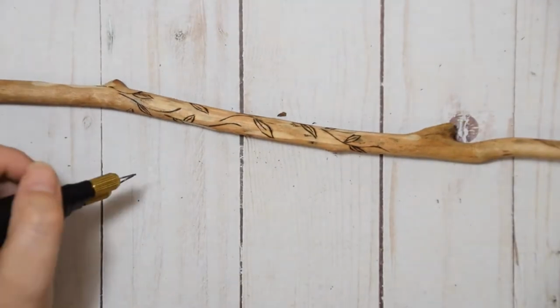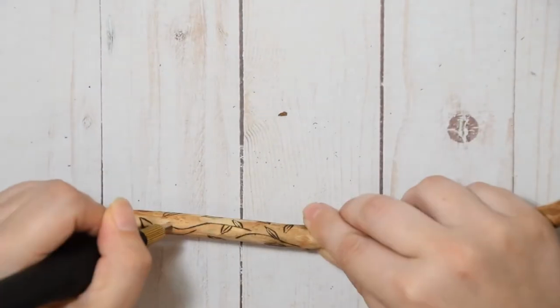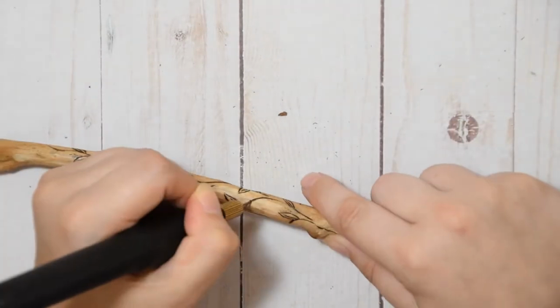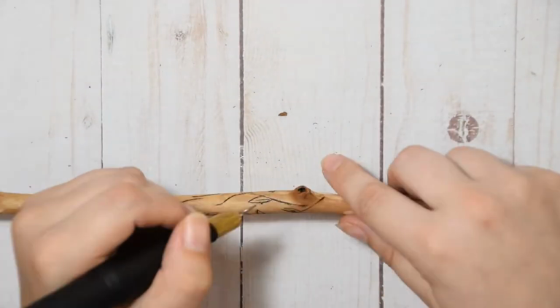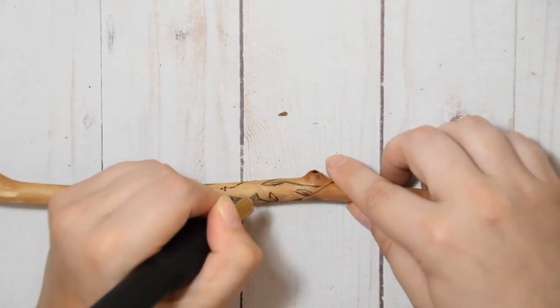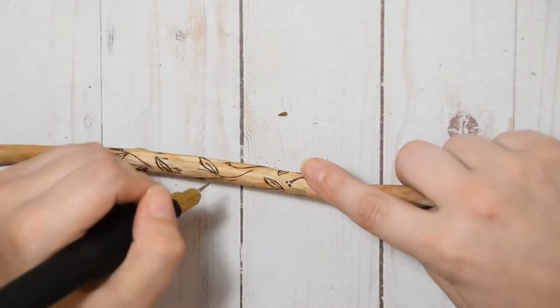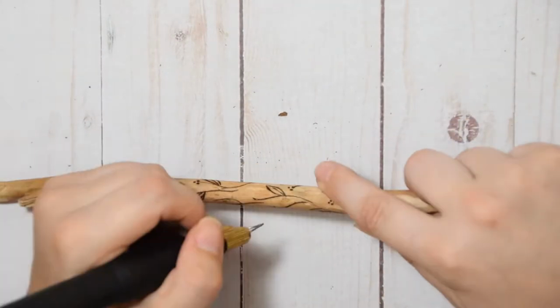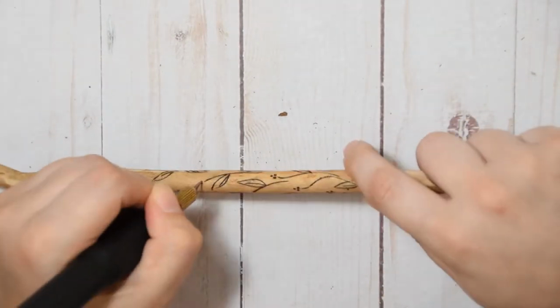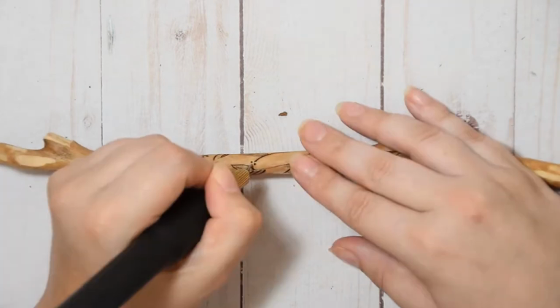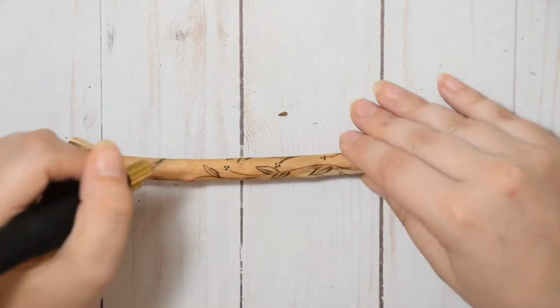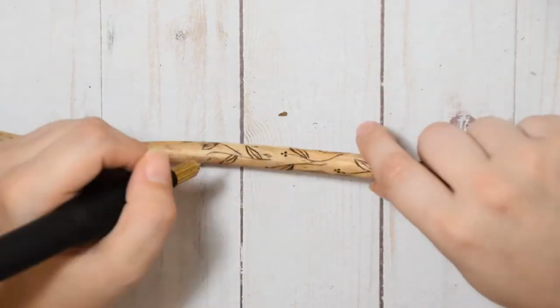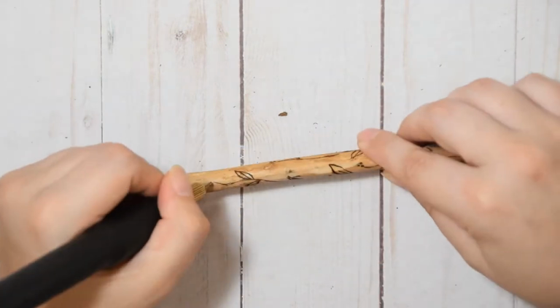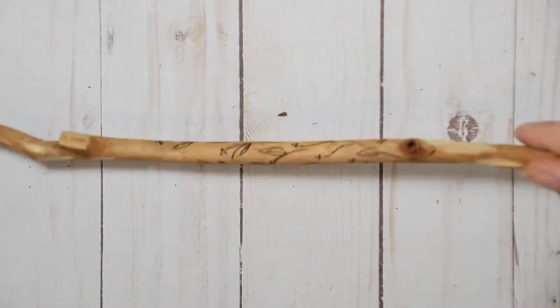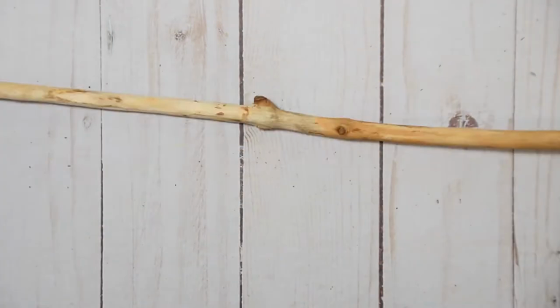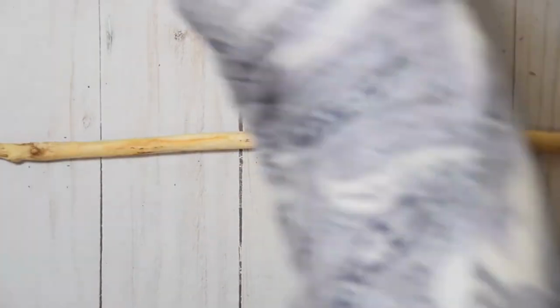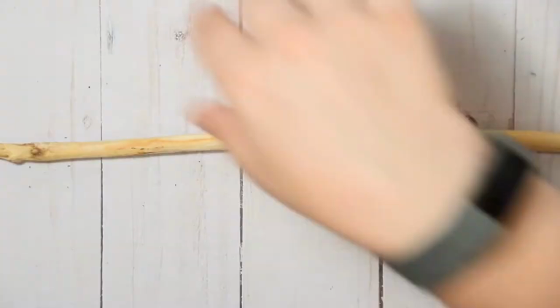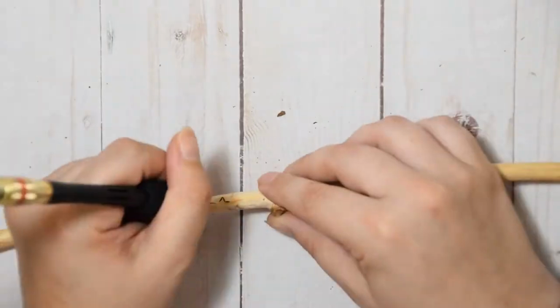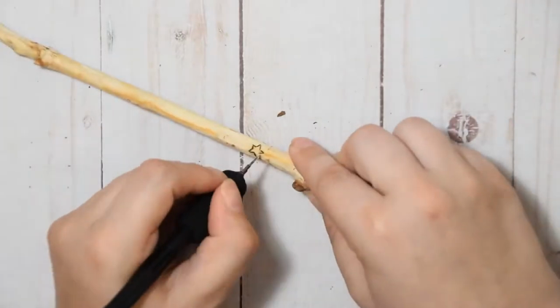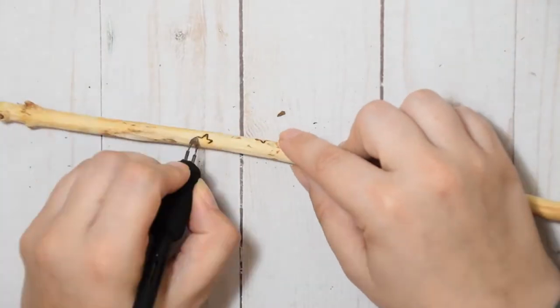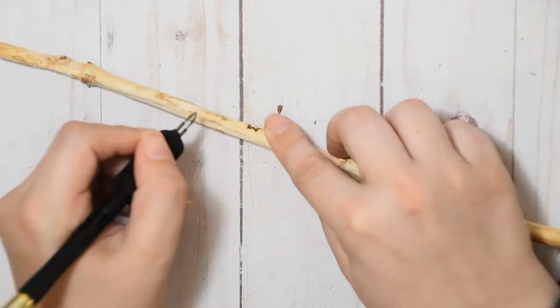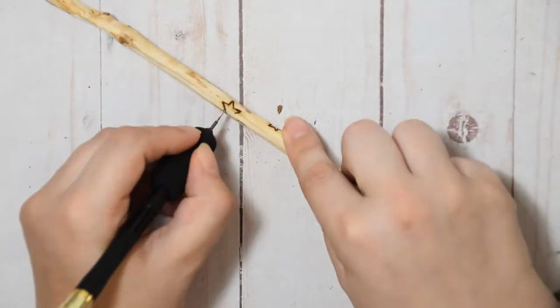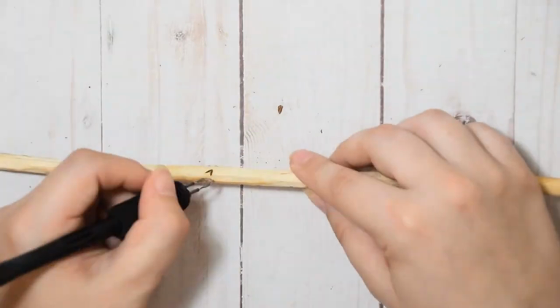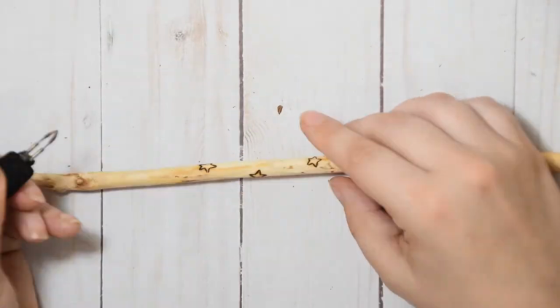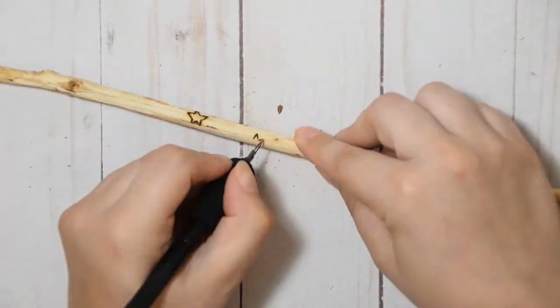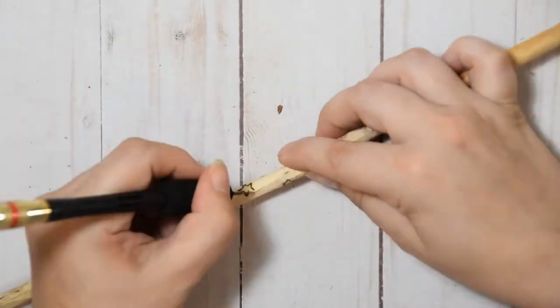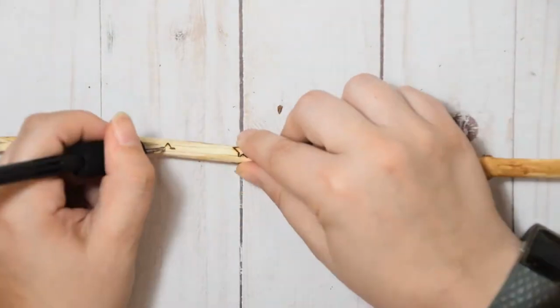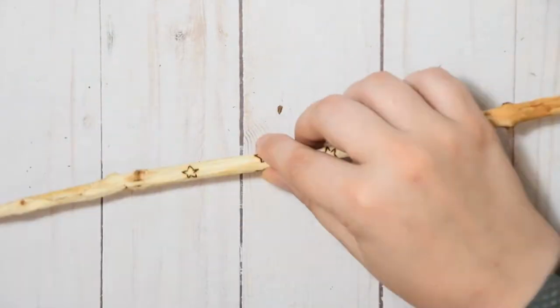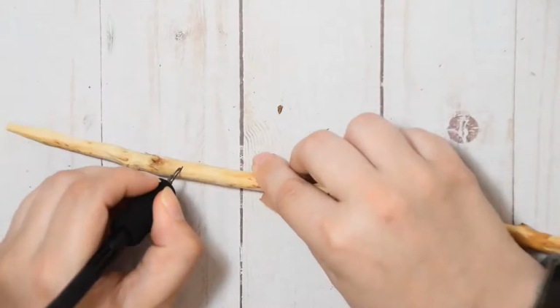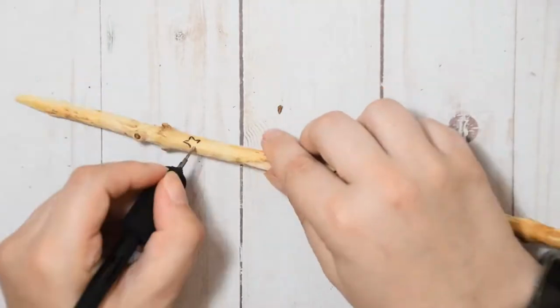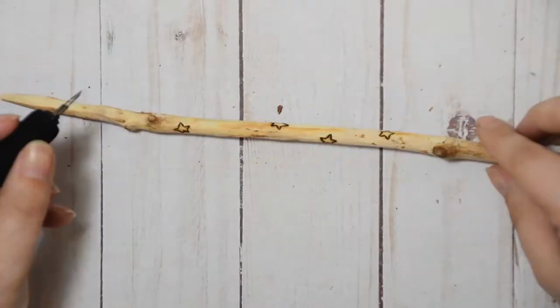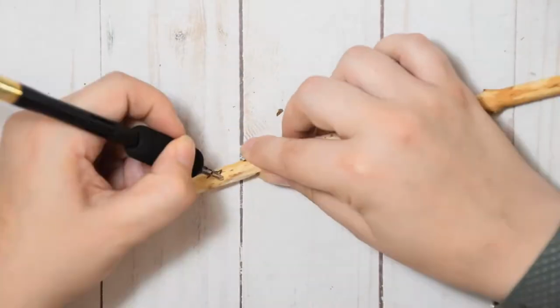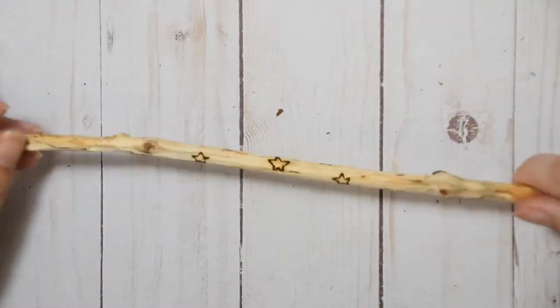I picked a variety of different quotes — some from books, some from movies, and some I just found on the internet. I also left two wands natural as is, and one in particular that has a little bit of bark on it.